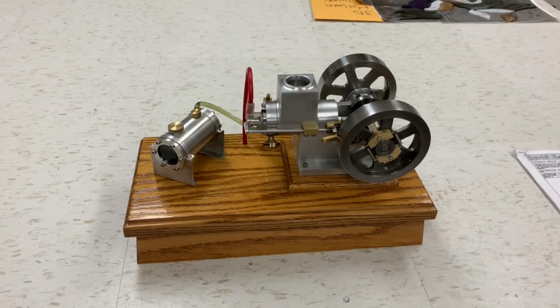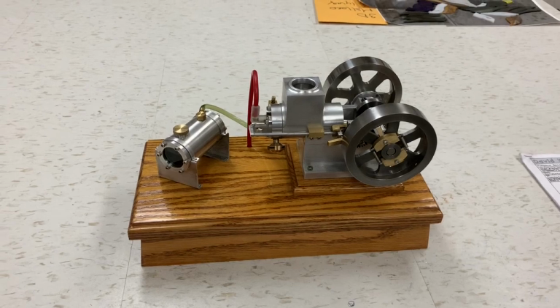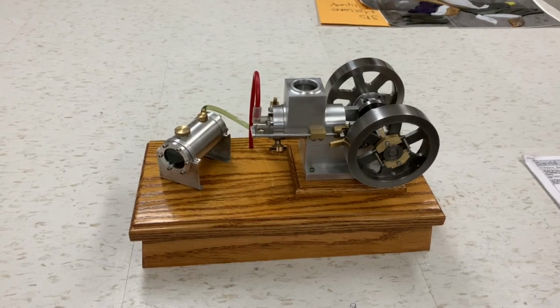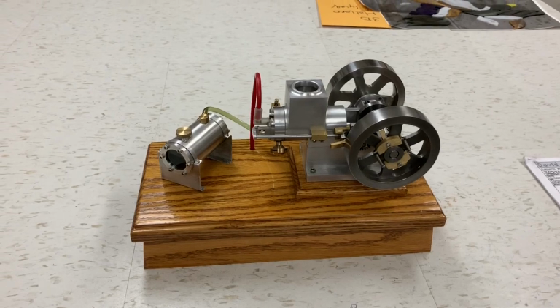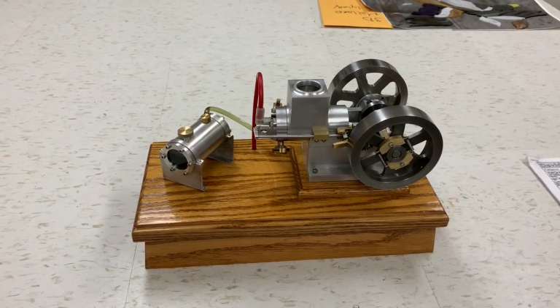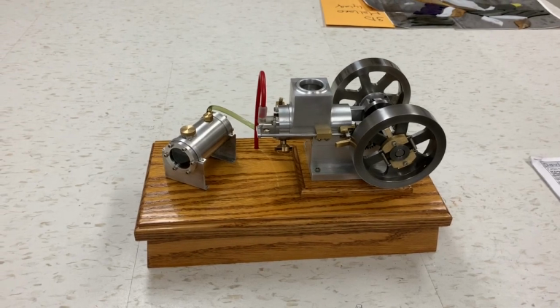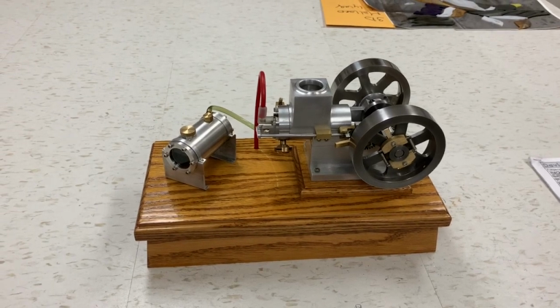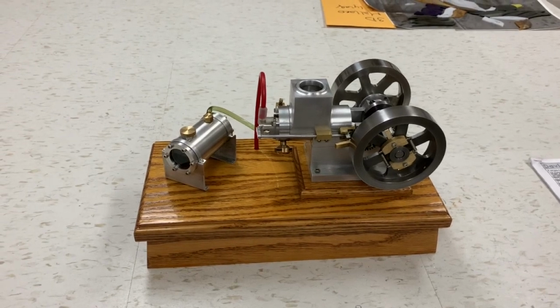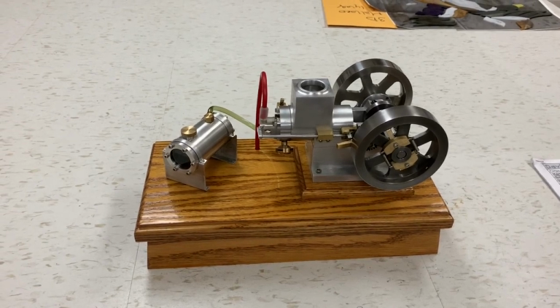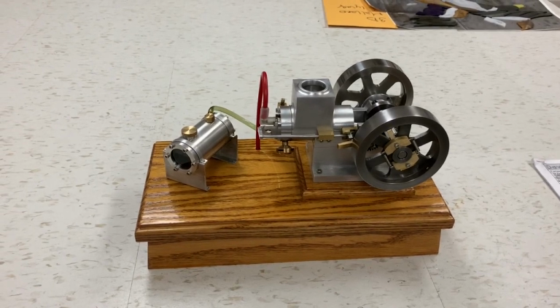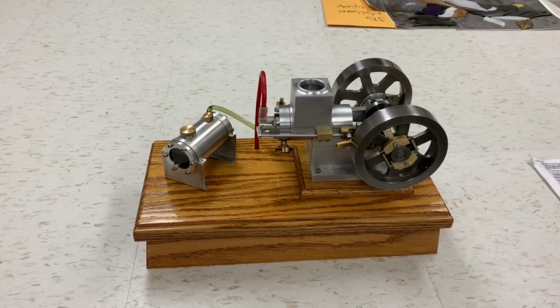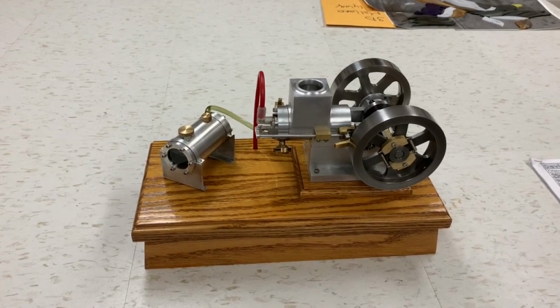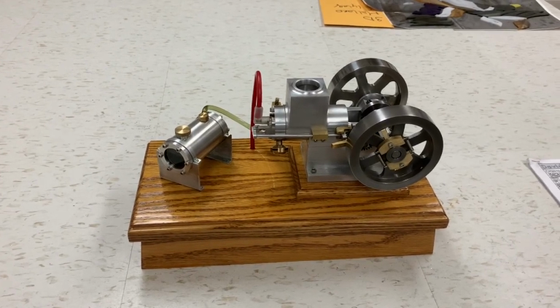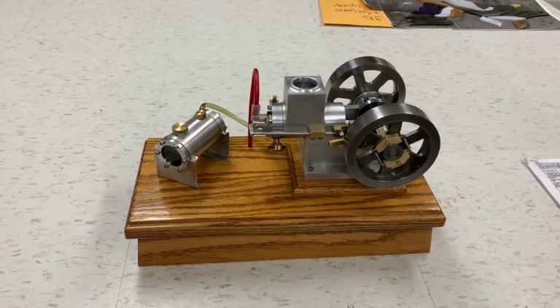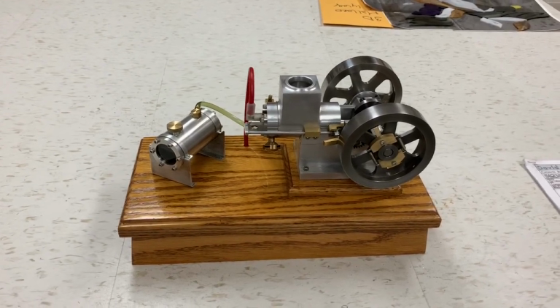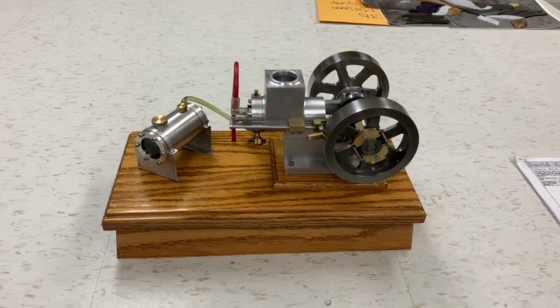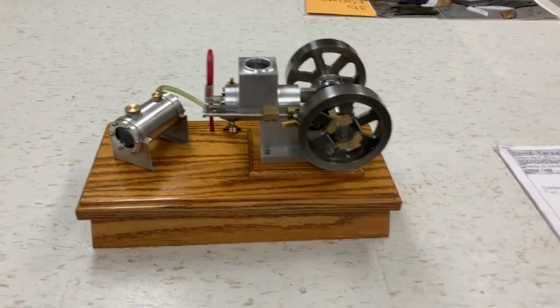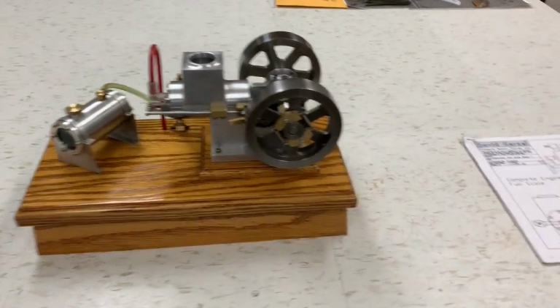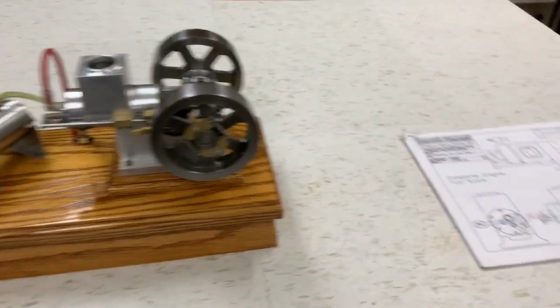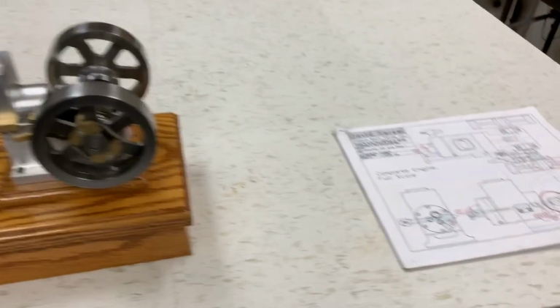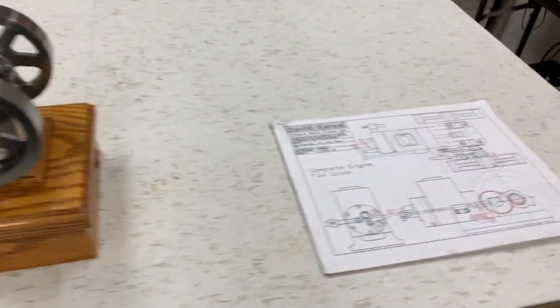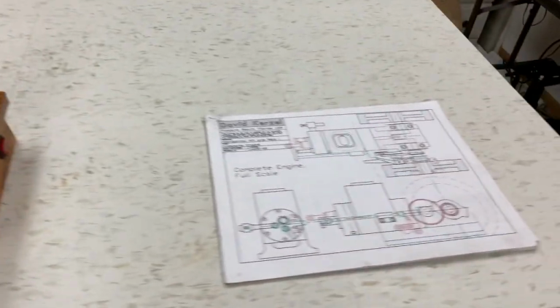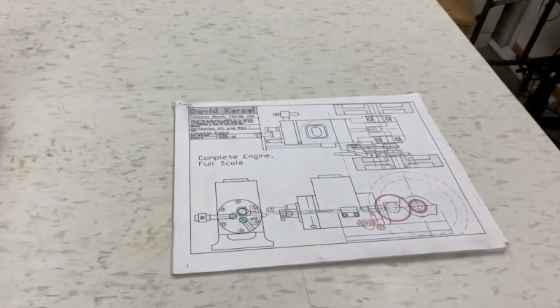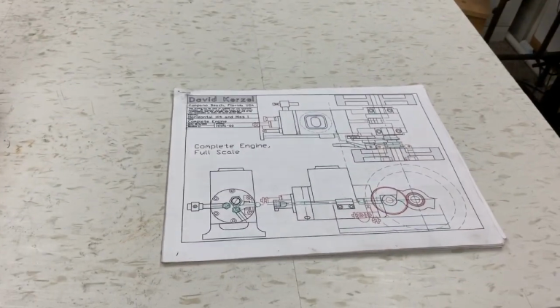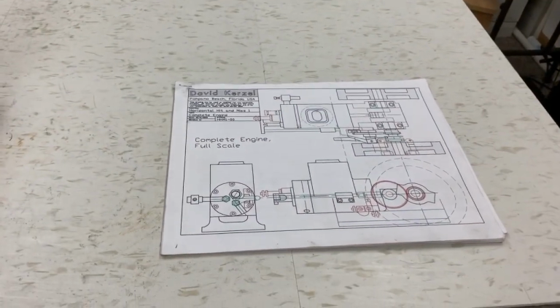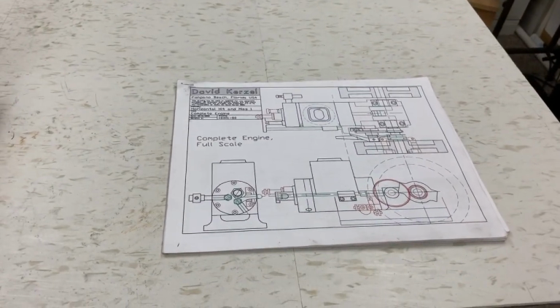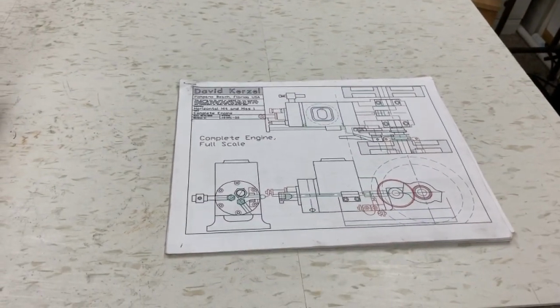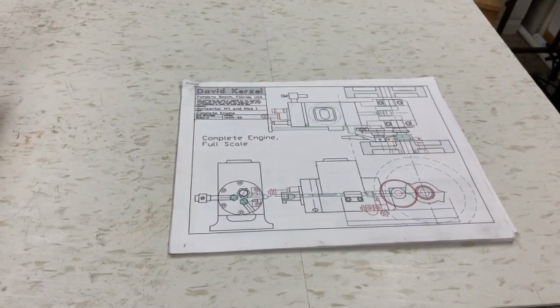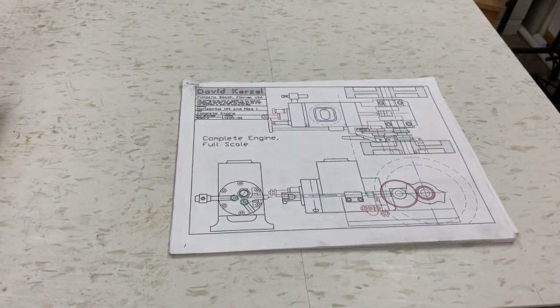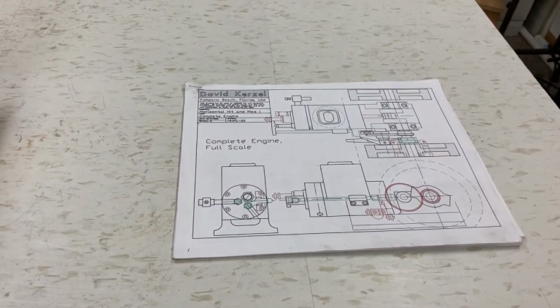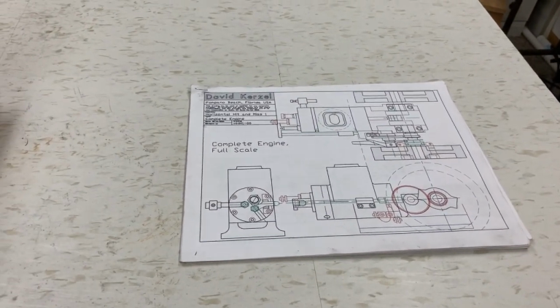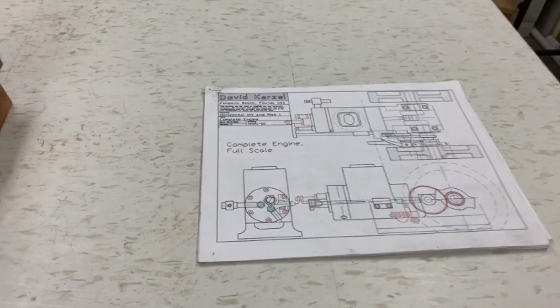Here's a video of the Crezel engine that I scratch built. Thanks Dave for posting the plans online. It was a great build and it's a good design engine.